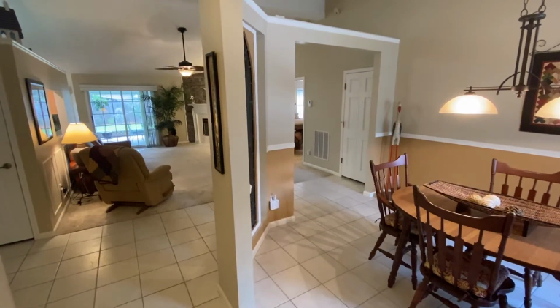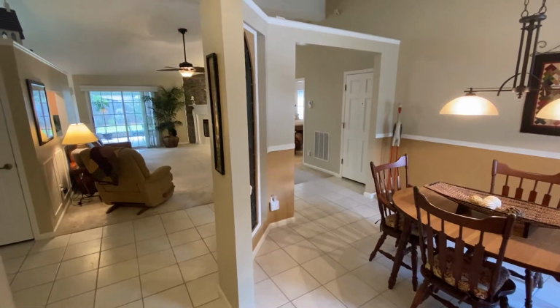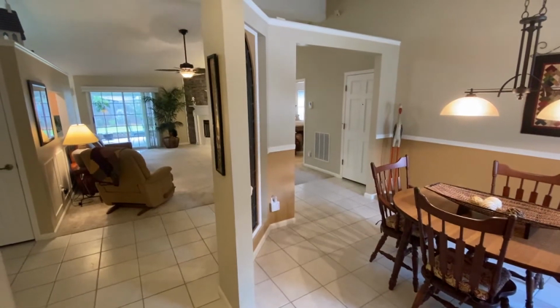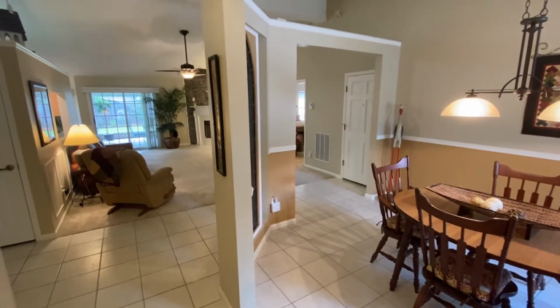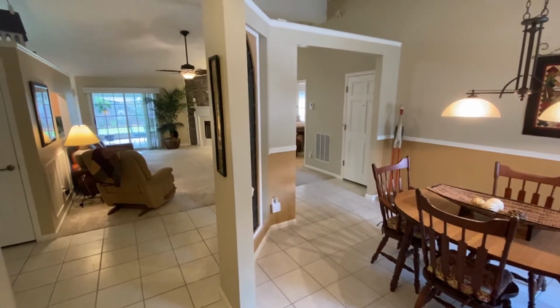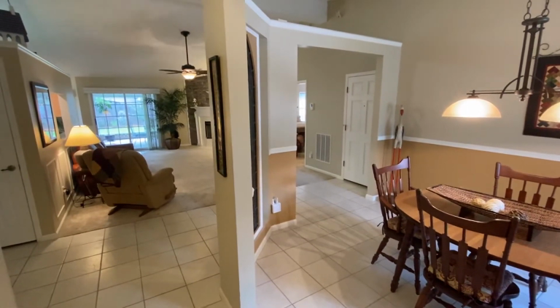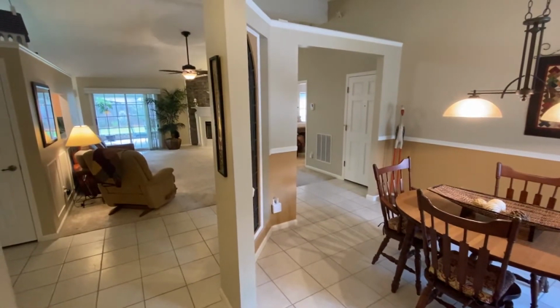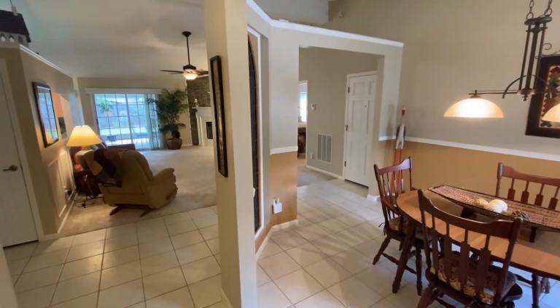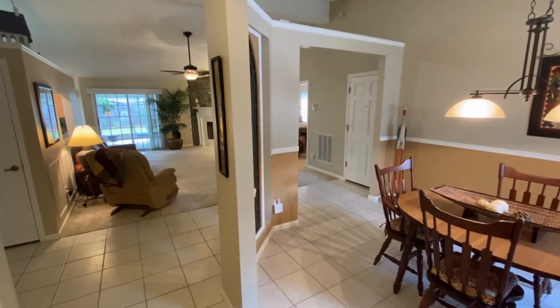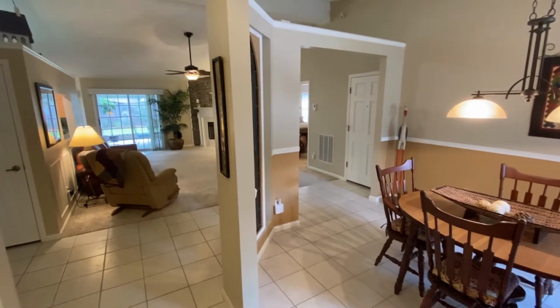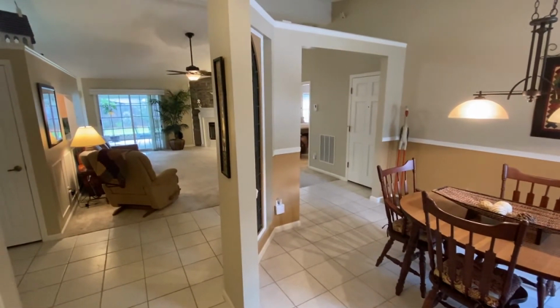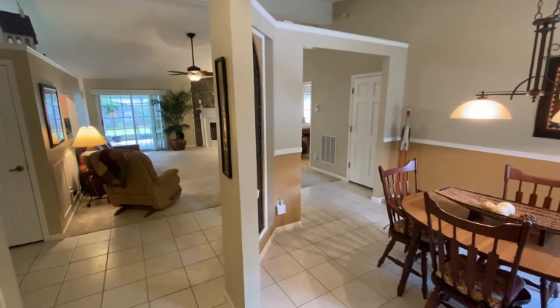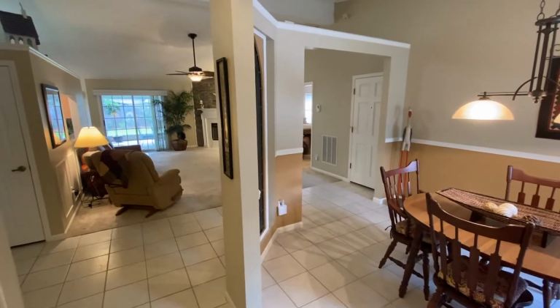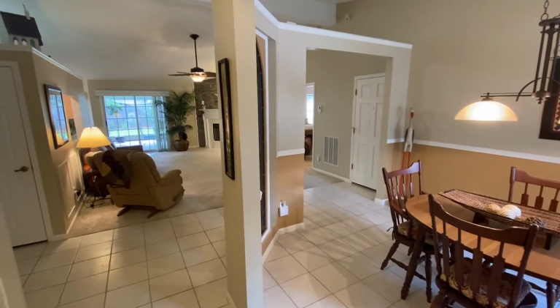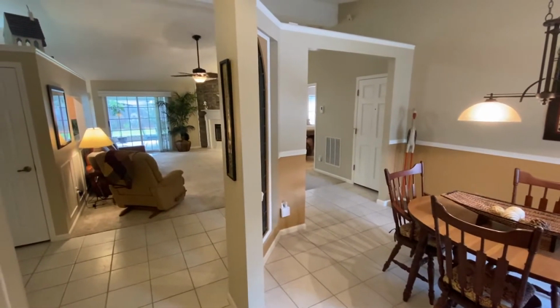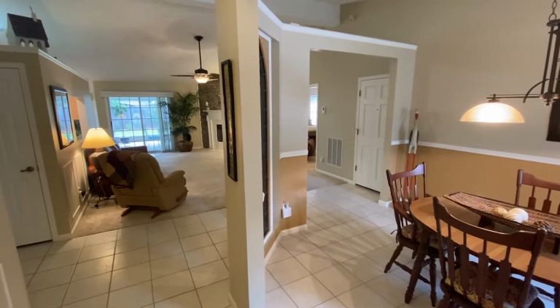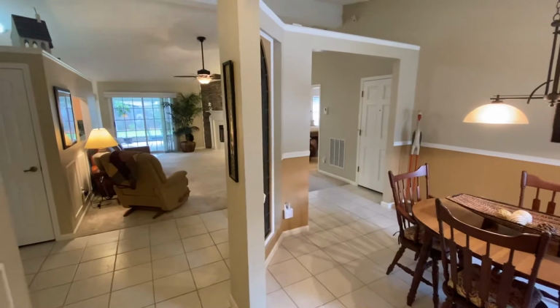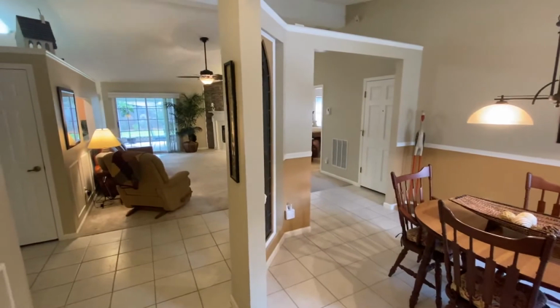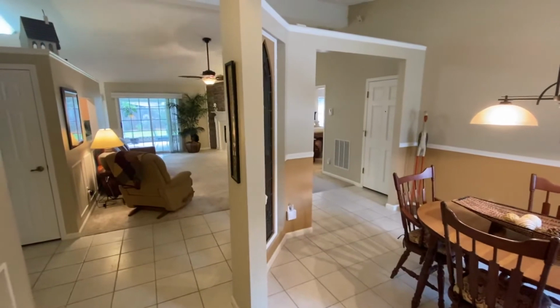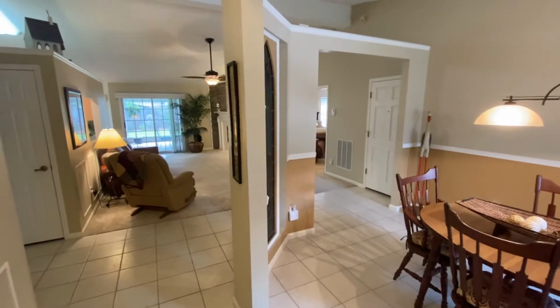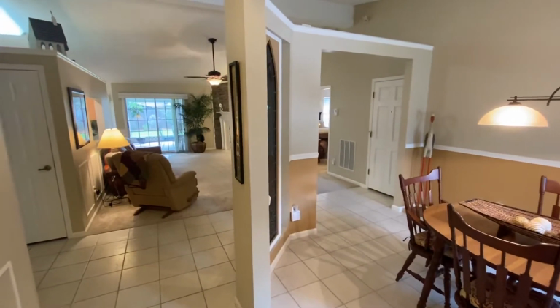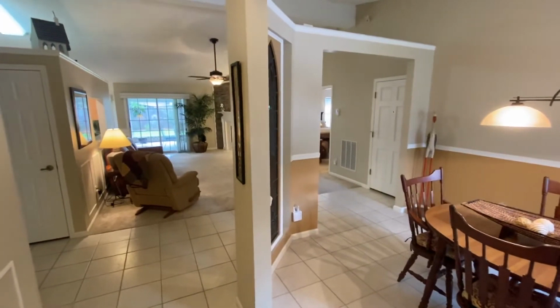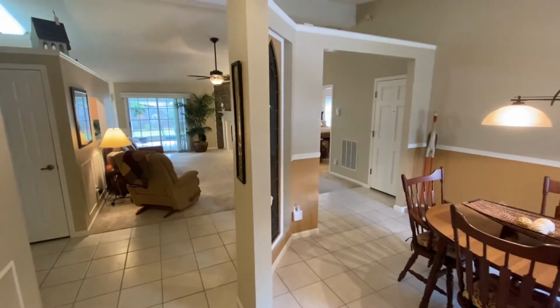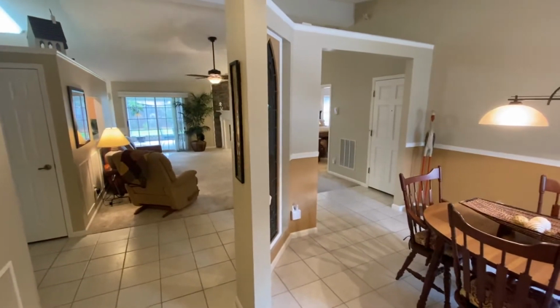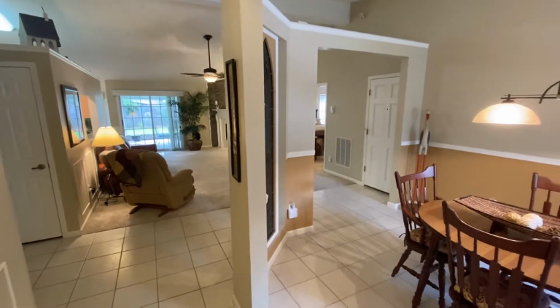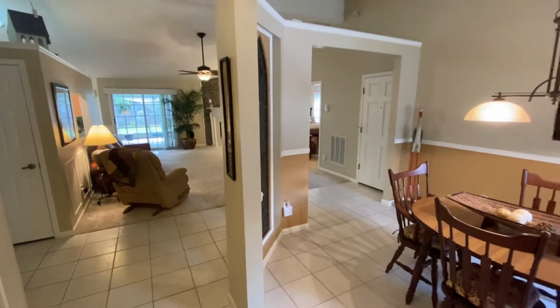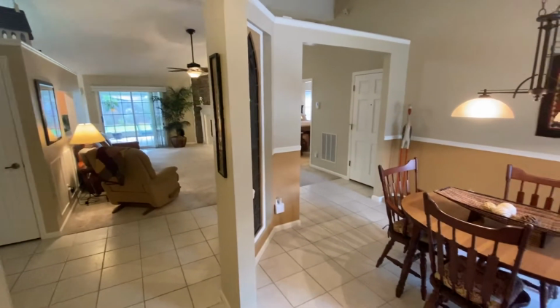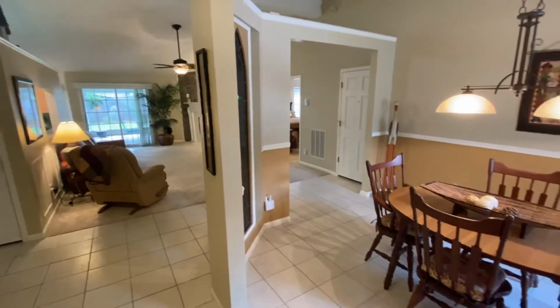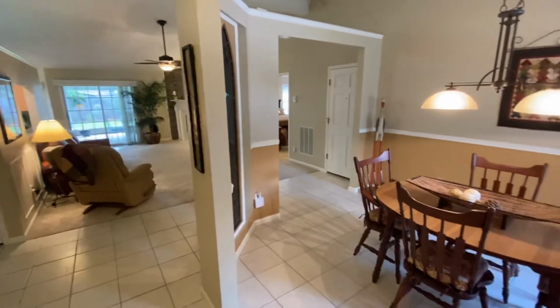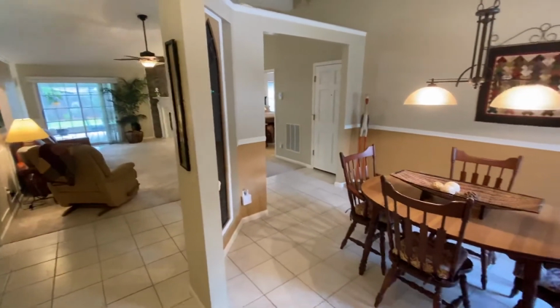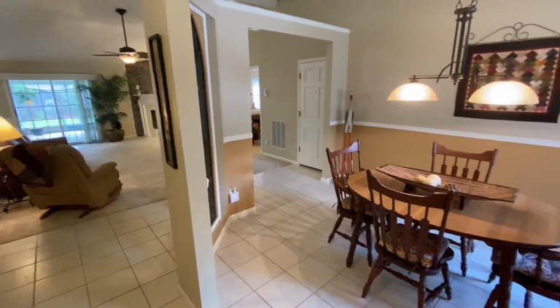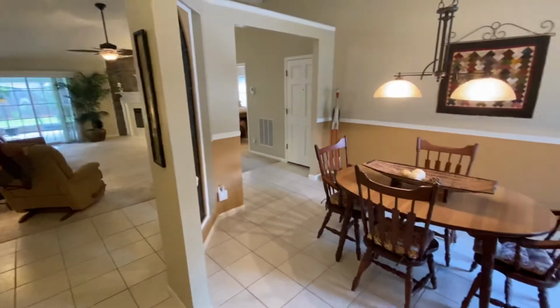Welcome to Bay Brook Drive, located in the Flemingbrook neighborhood of Fleming Island. I'm going to give you a tour of this property today.